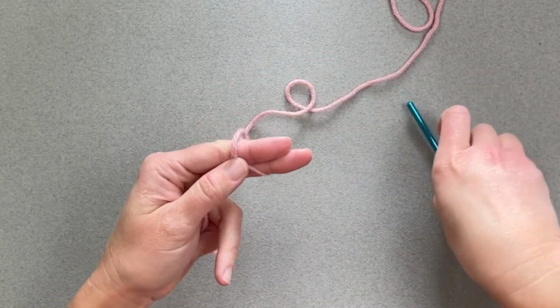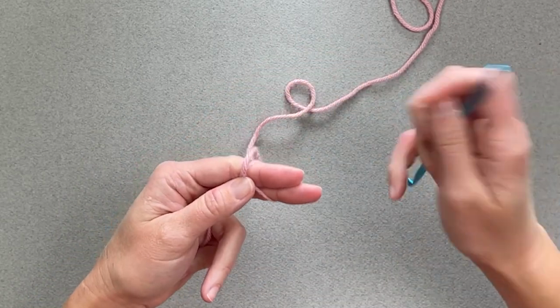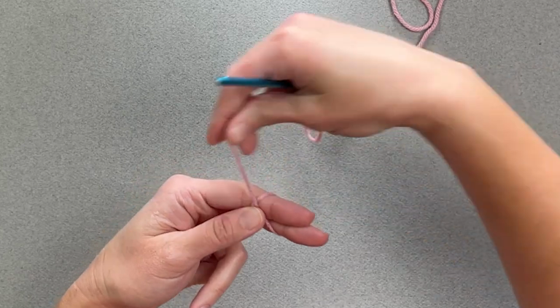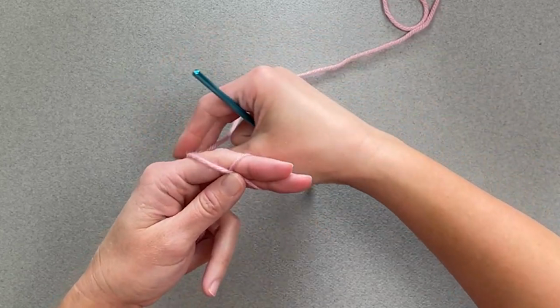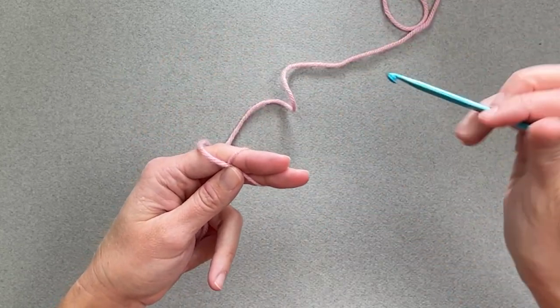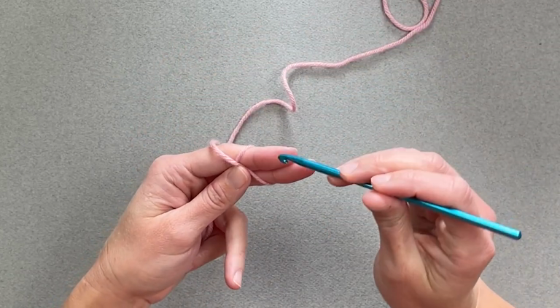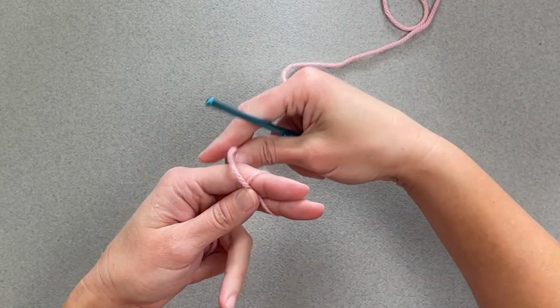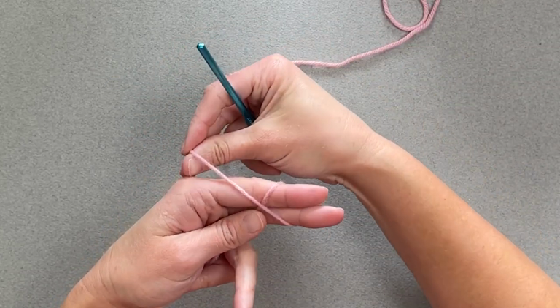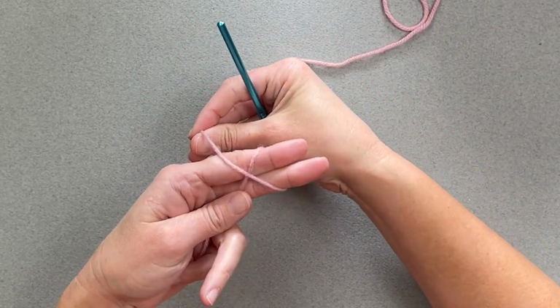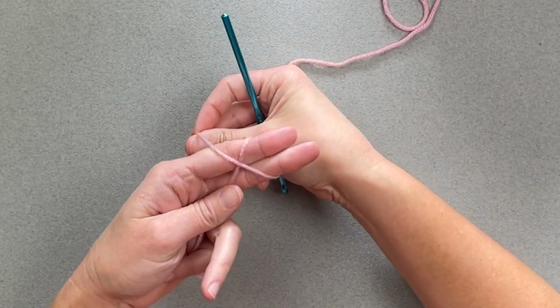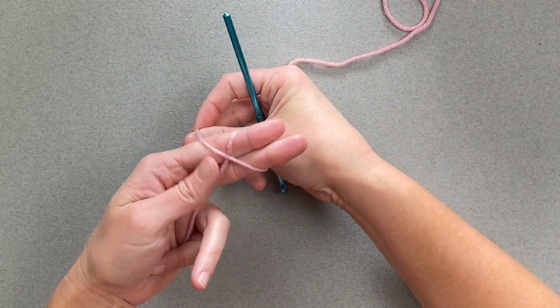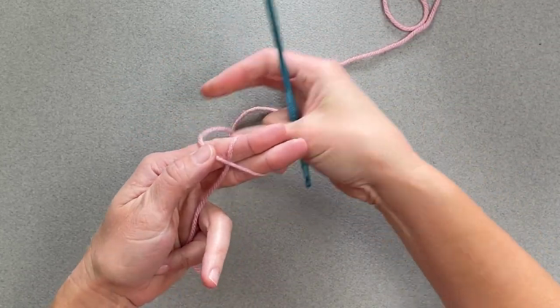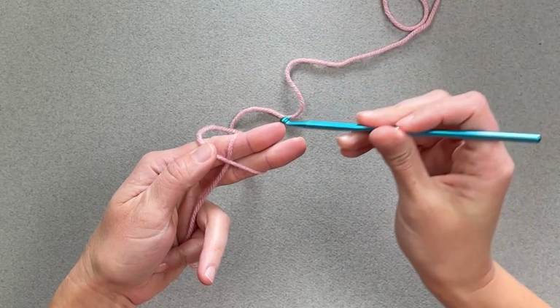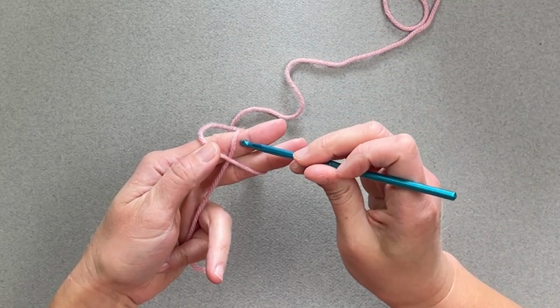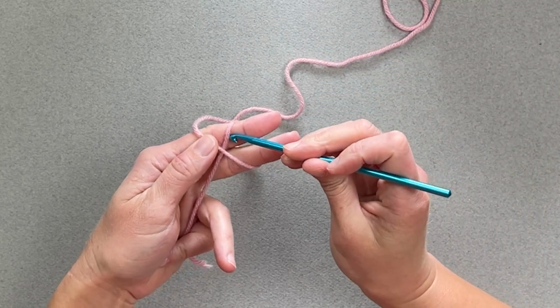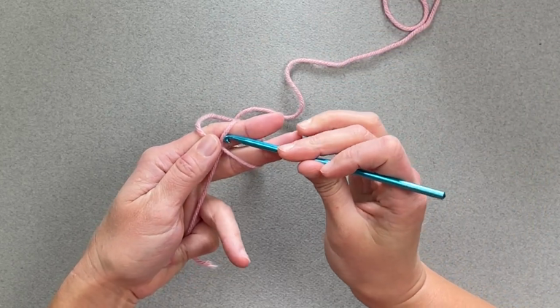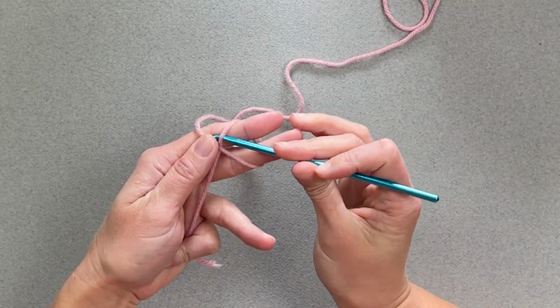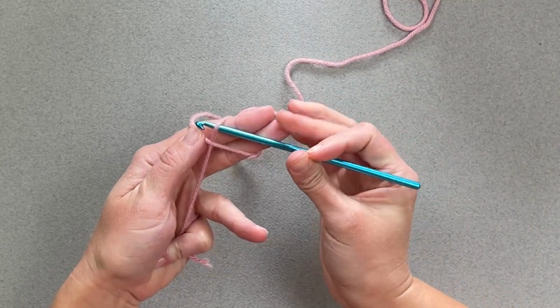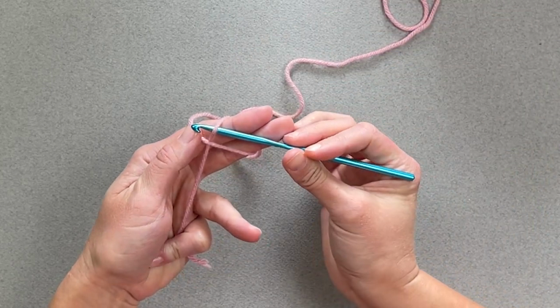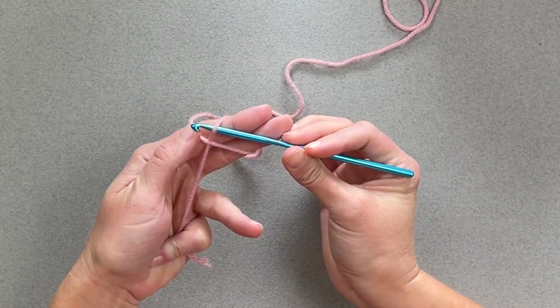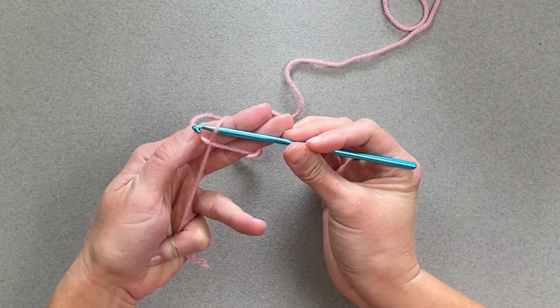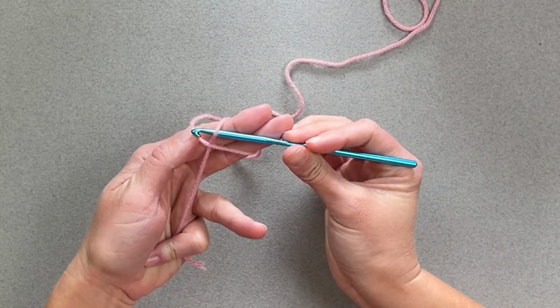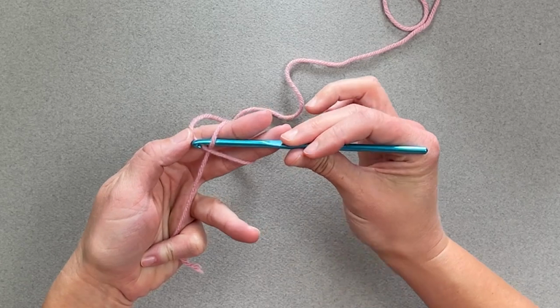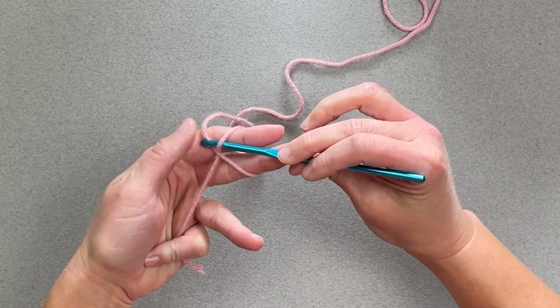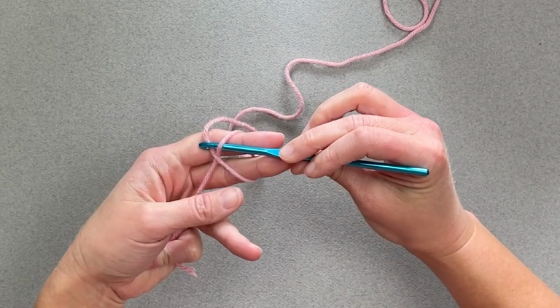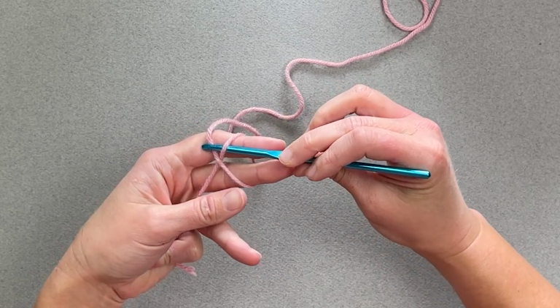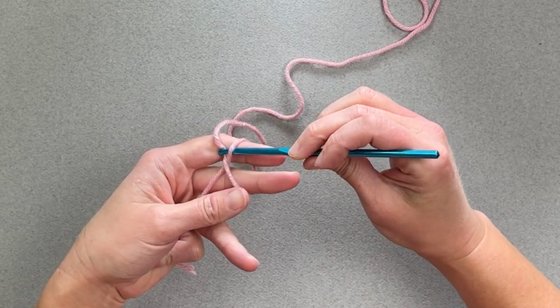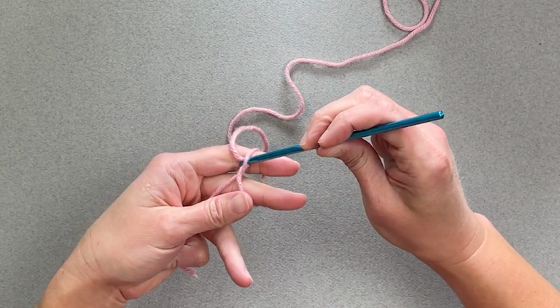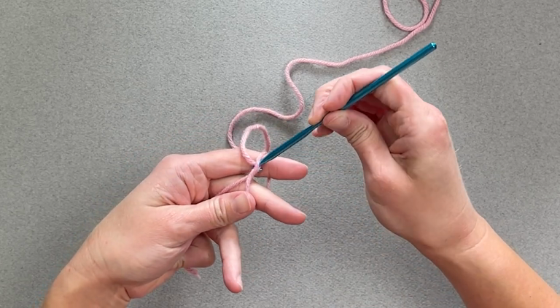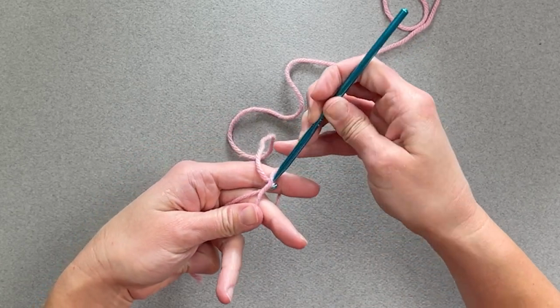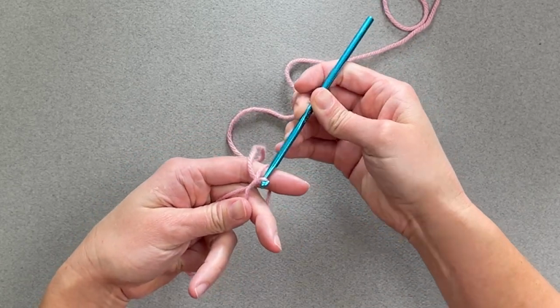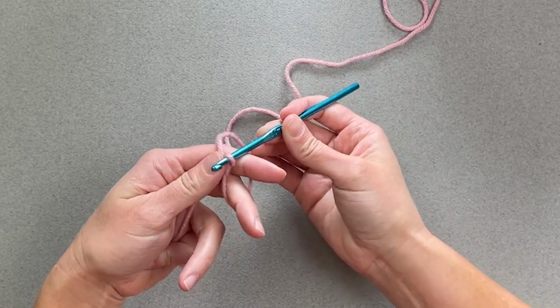Take your crochet hook — and this is why it's important to make a really clear X shape — because you're going to go underneath this yarn, the first yarn, grab the loose yarn, and pull it under.